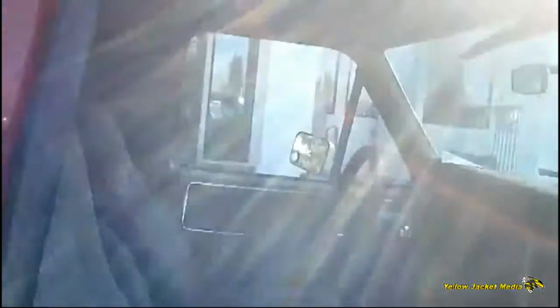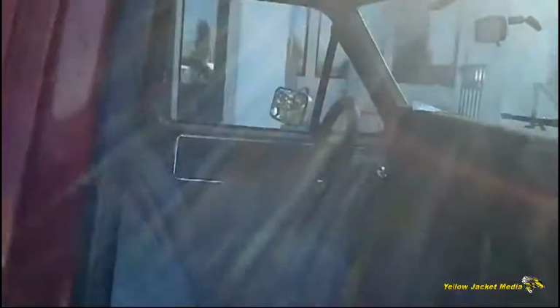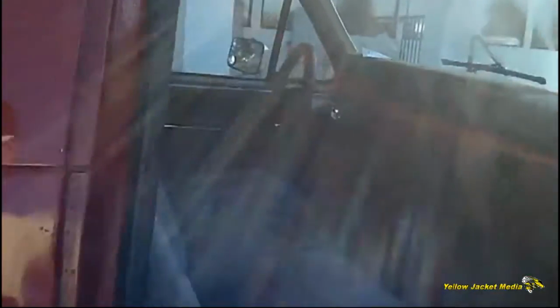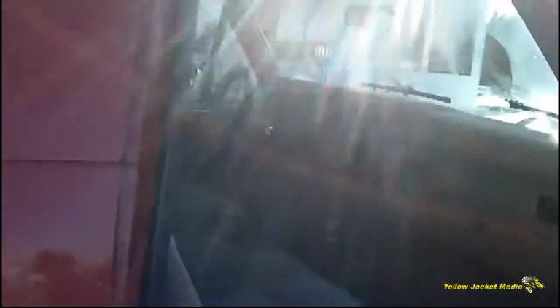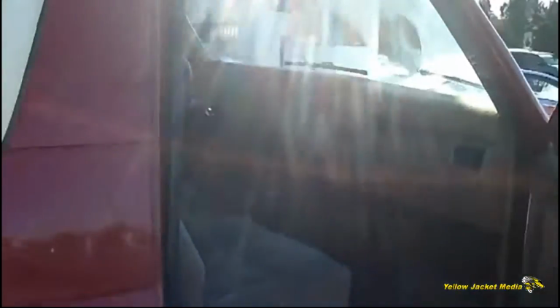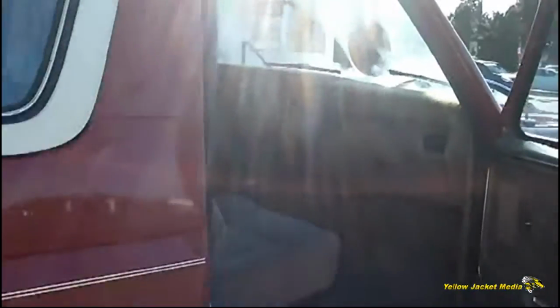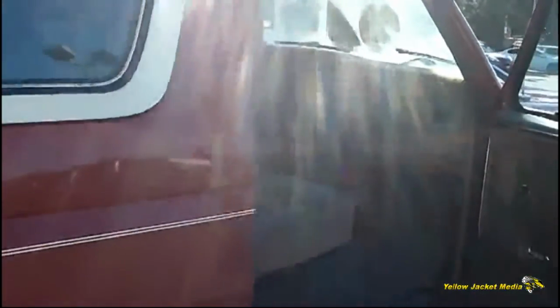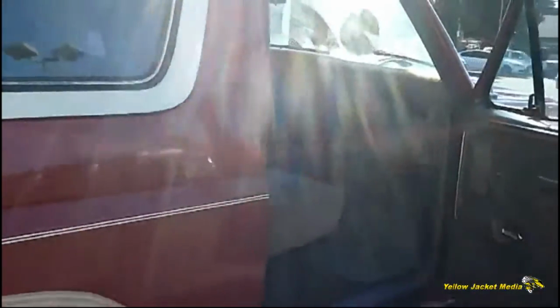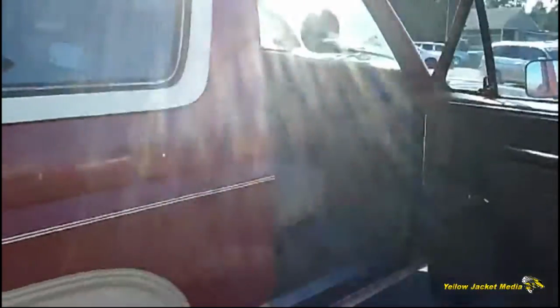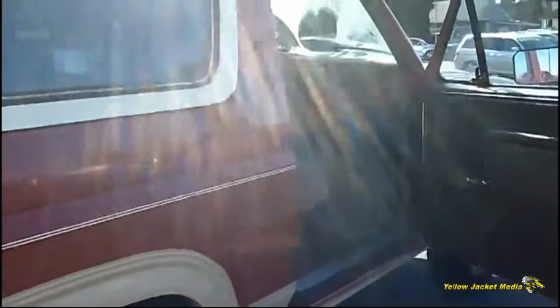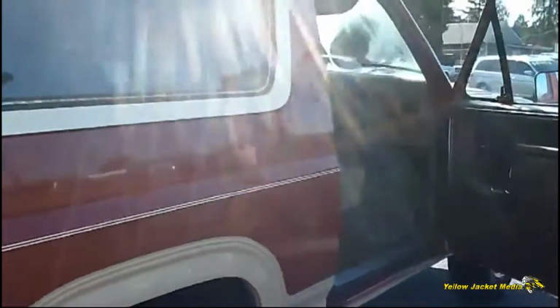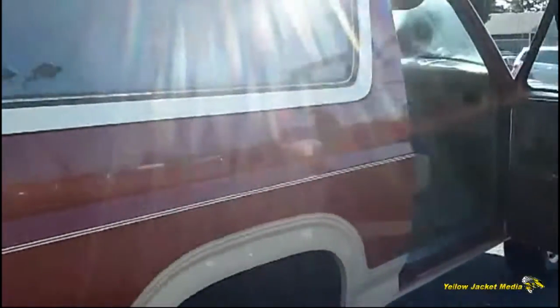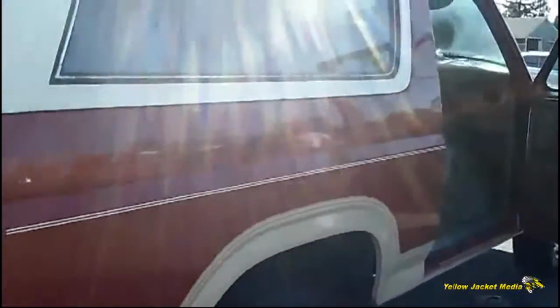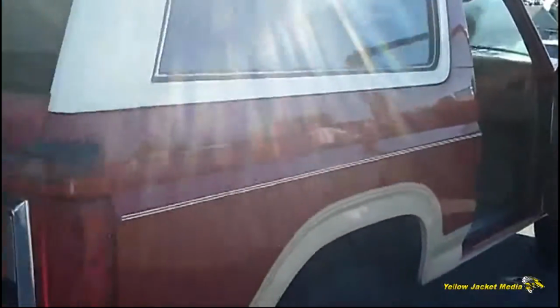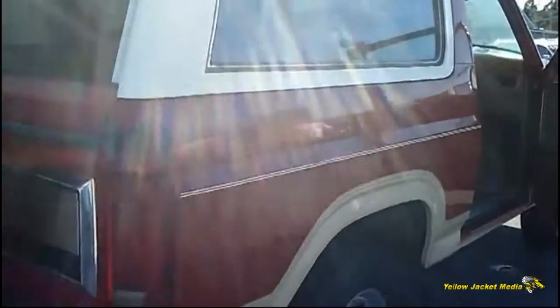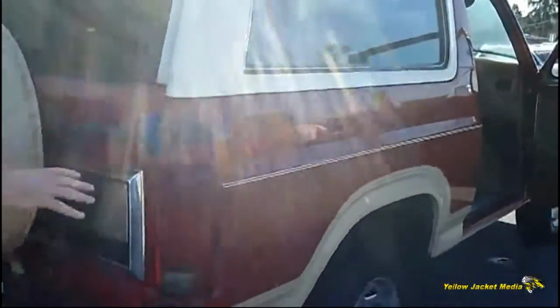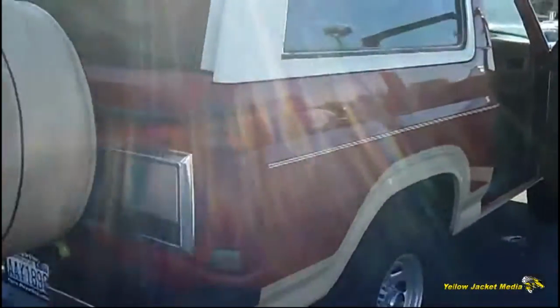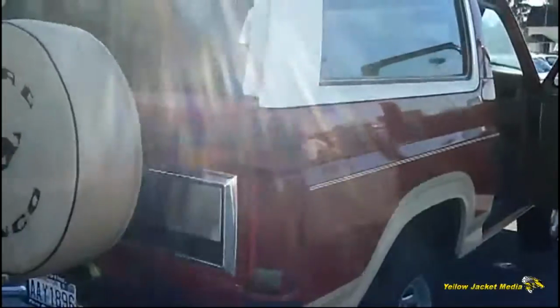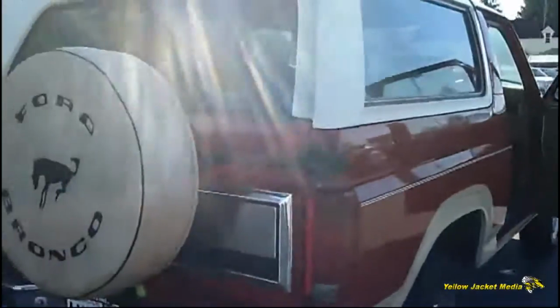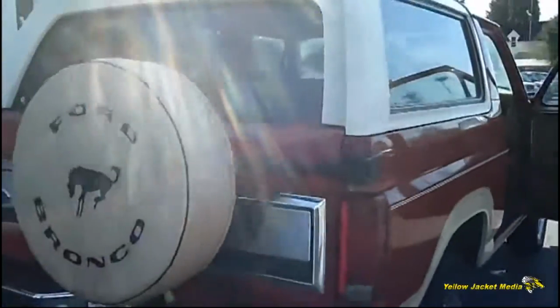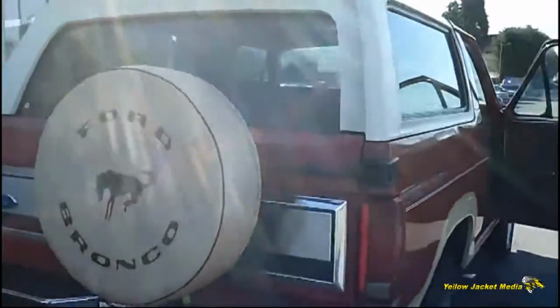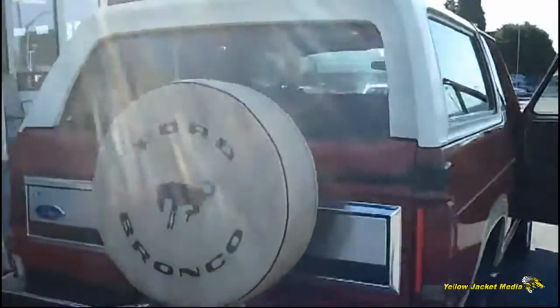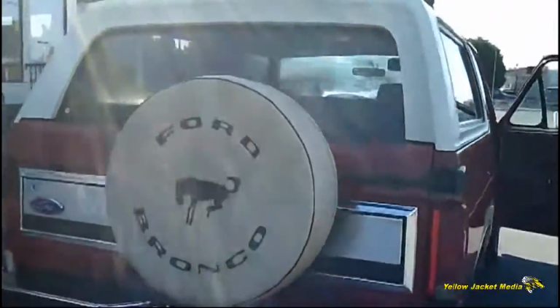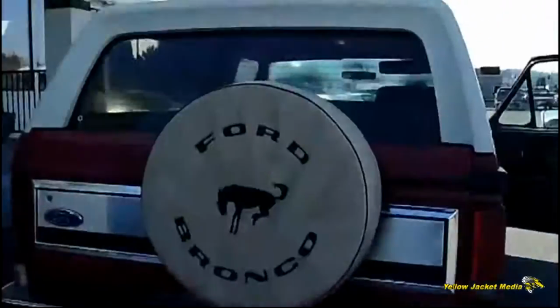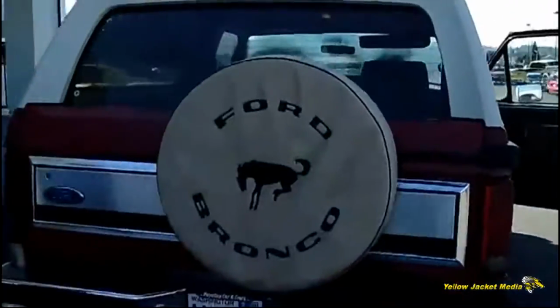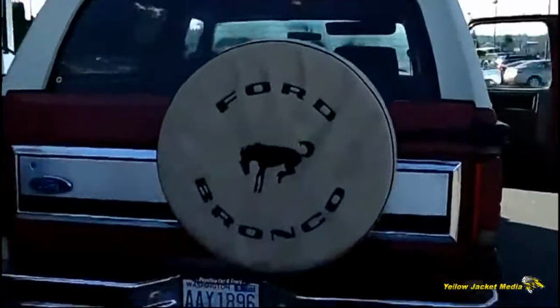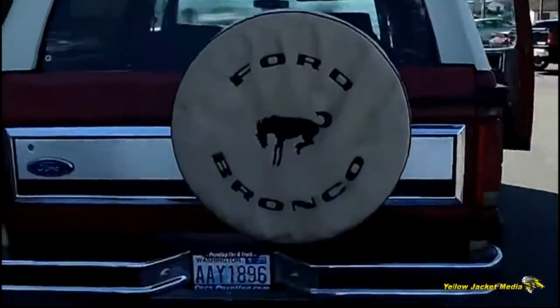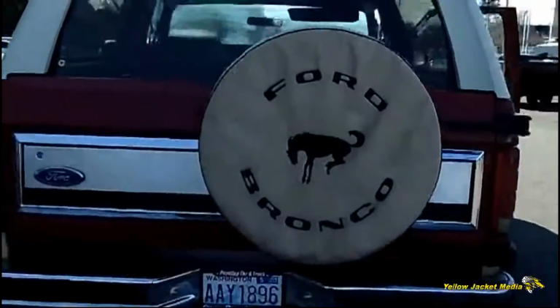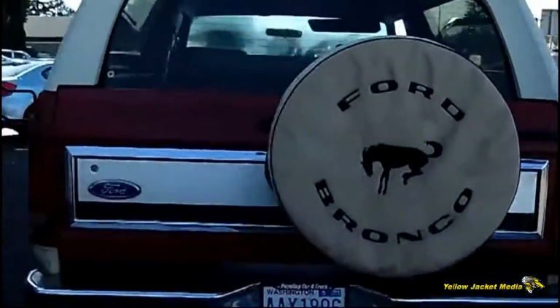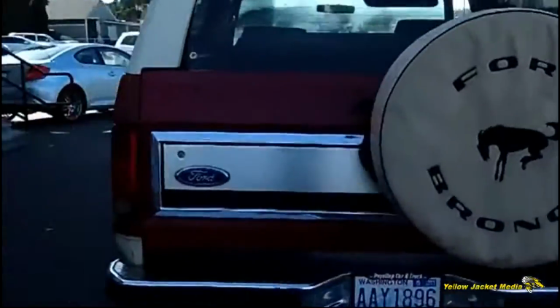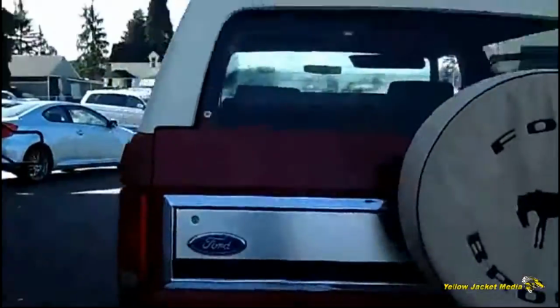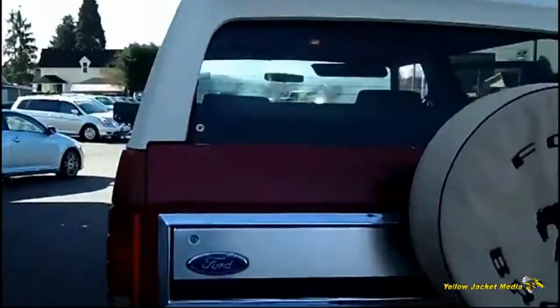As we walk around the rig as well, just continue to take notice of the condition of the paint, the body itself. It's actually in very, very nice shape. Just took it in on trade.